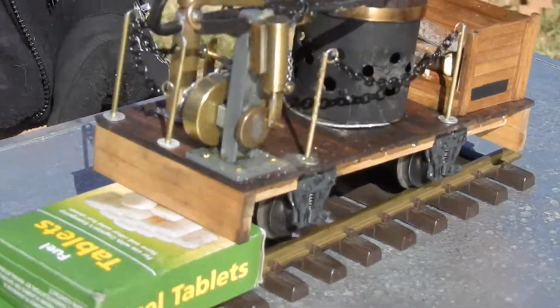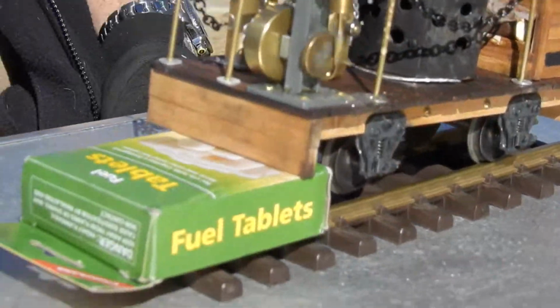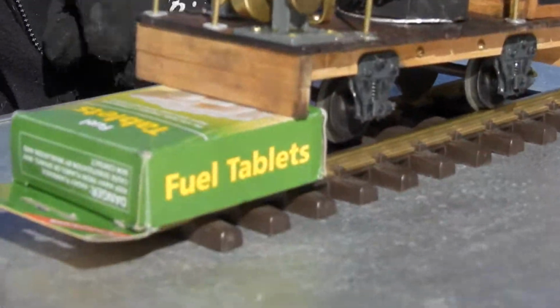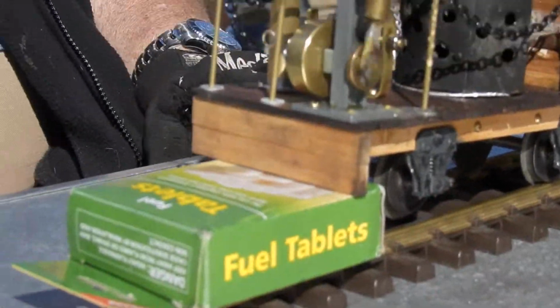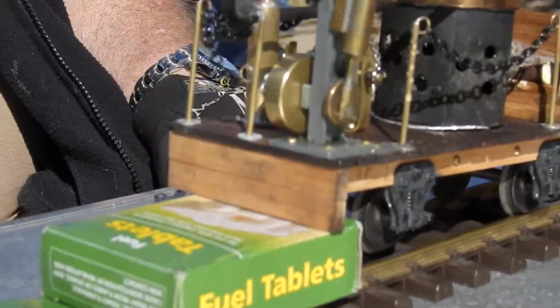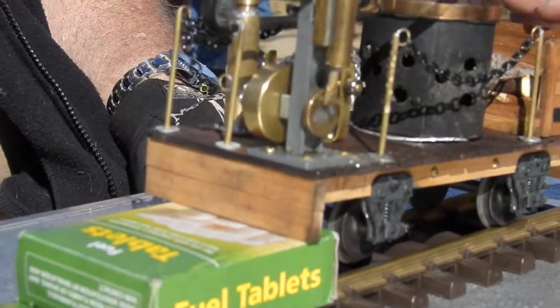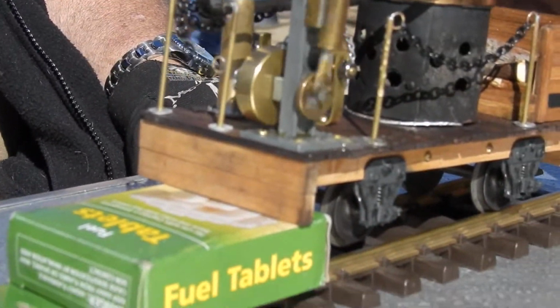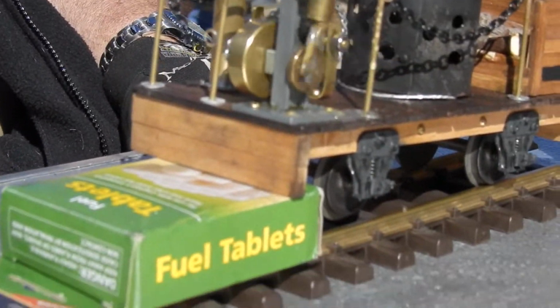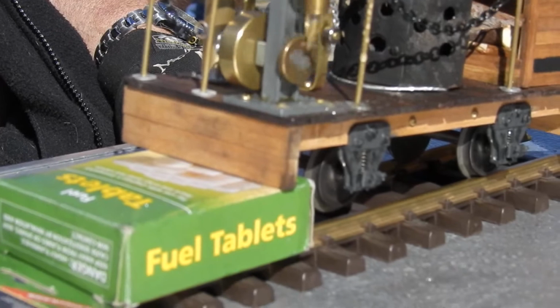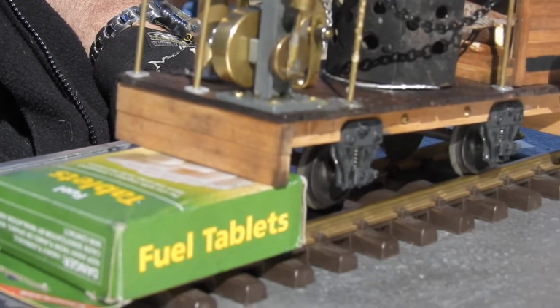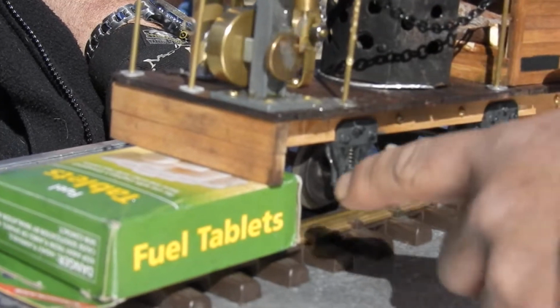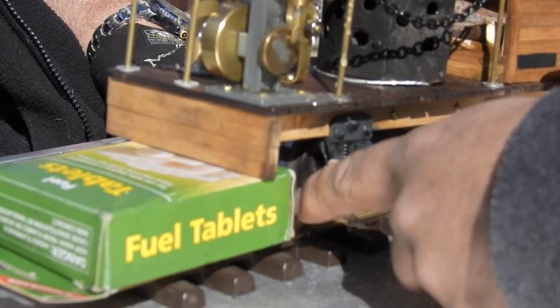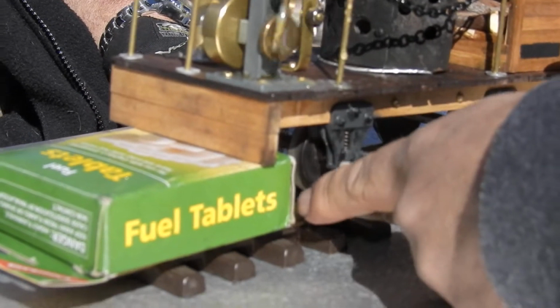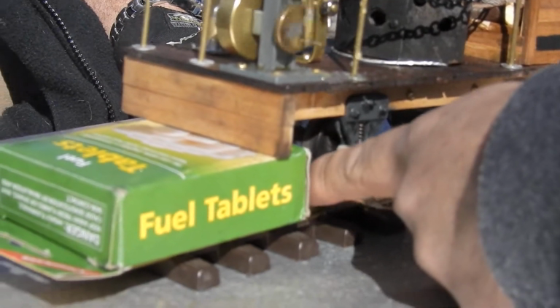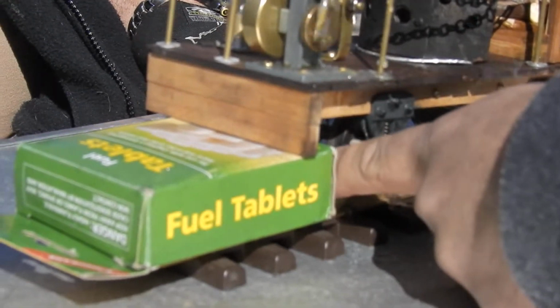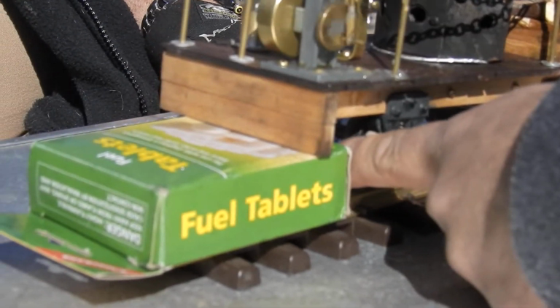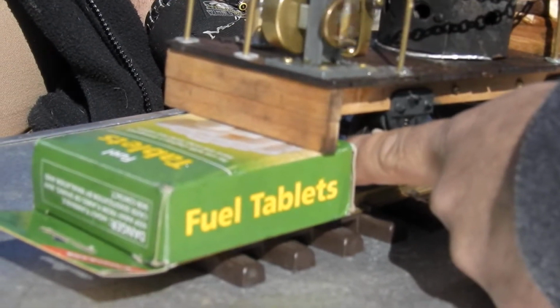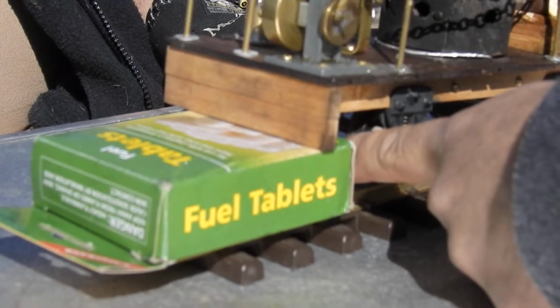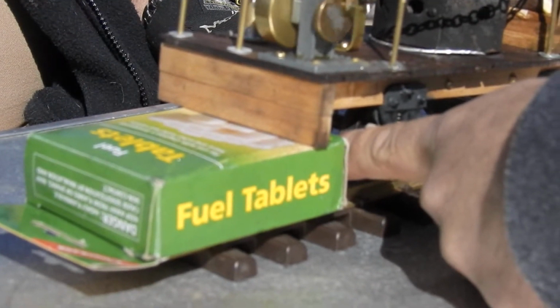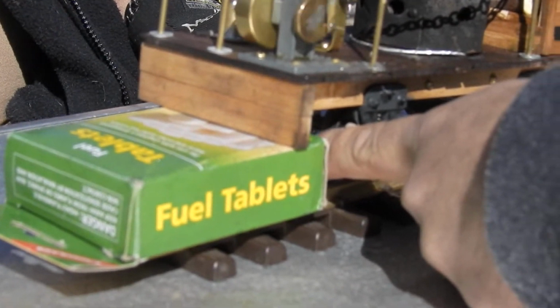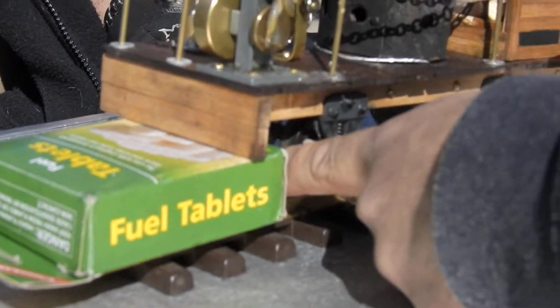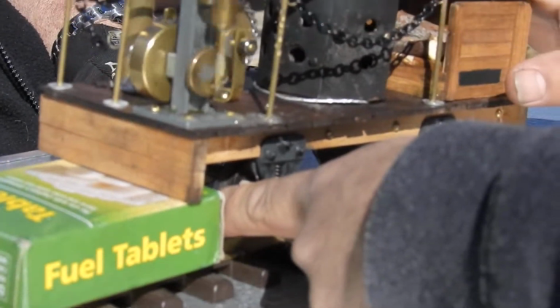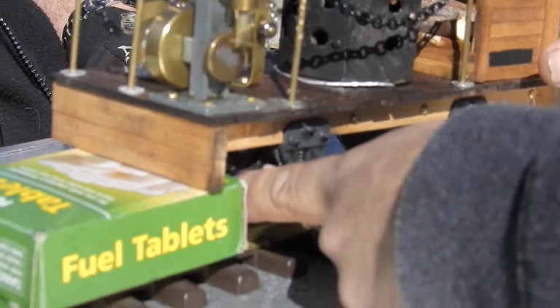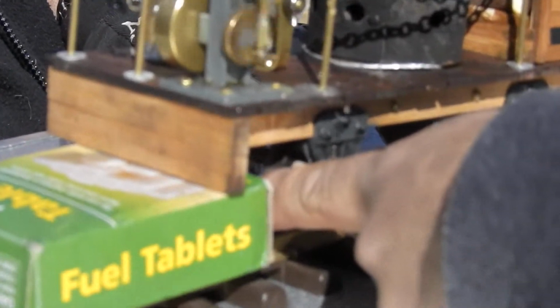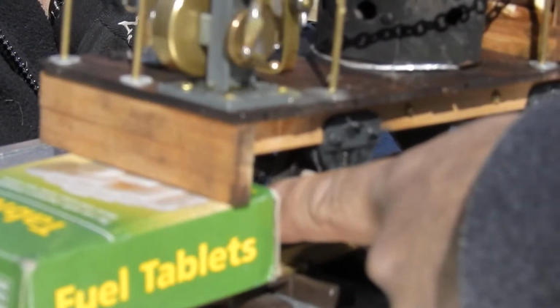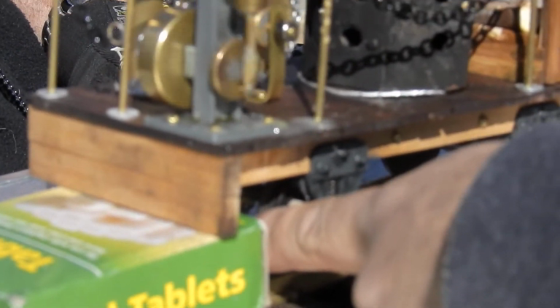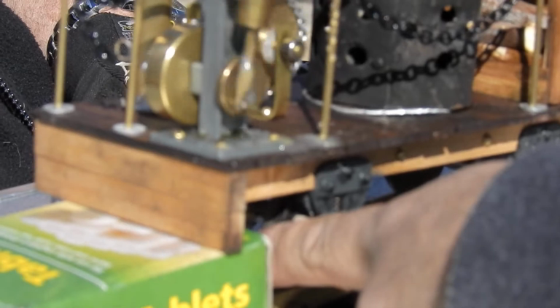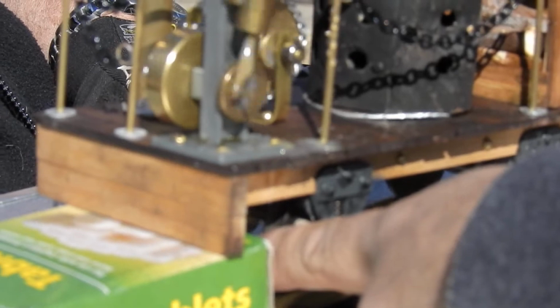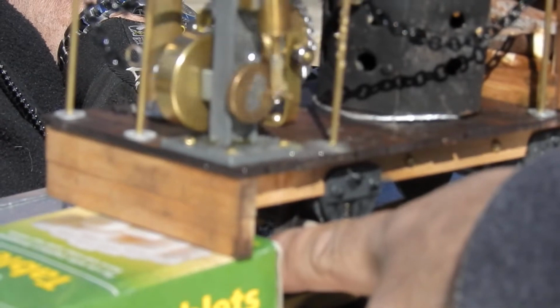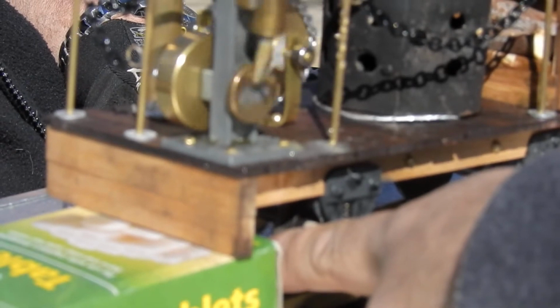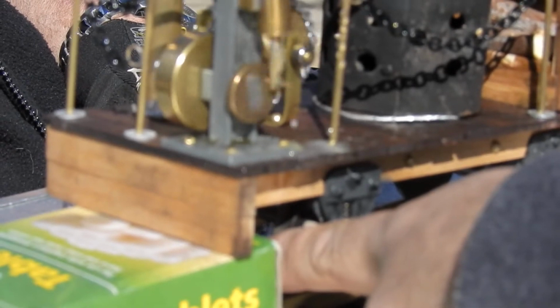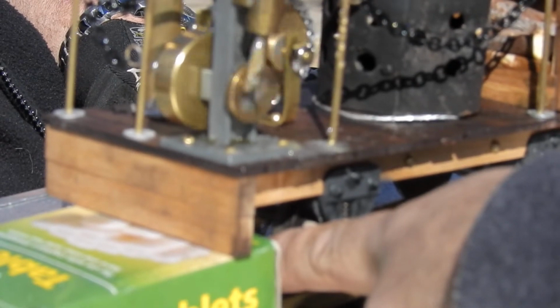Yeah, I took it. Can I touch that lower wheel? Yeah. I probably have to turn up the valve more if you put a load on it.